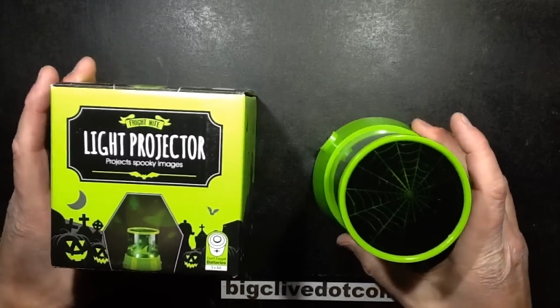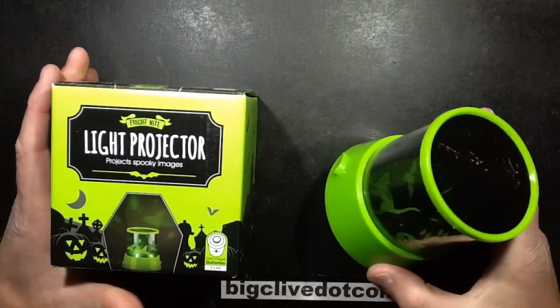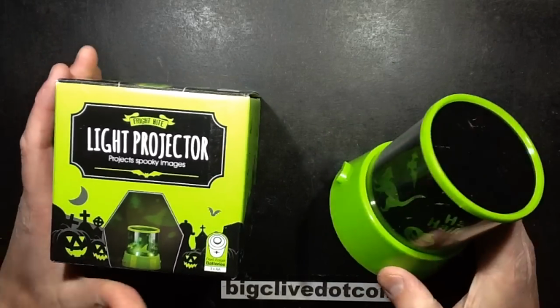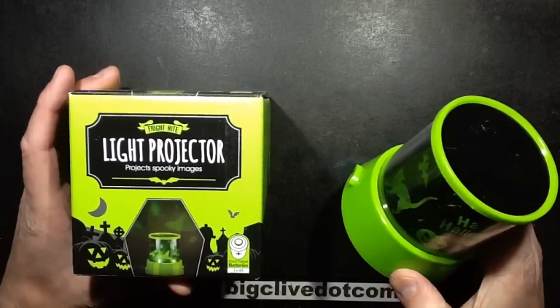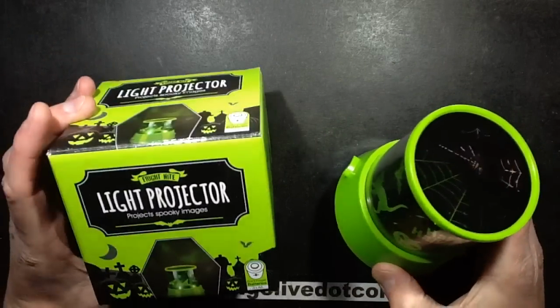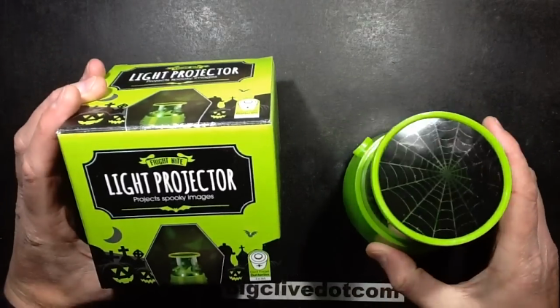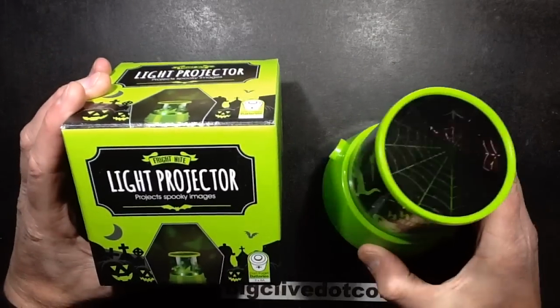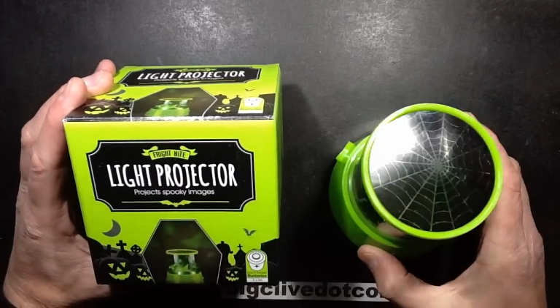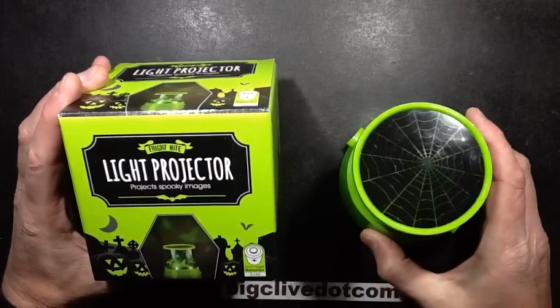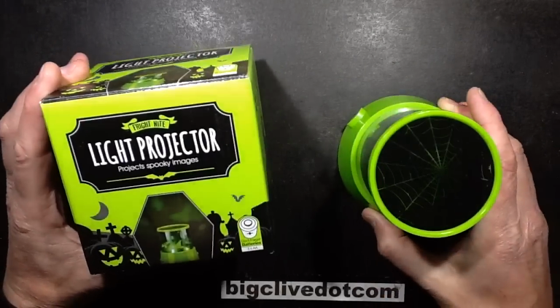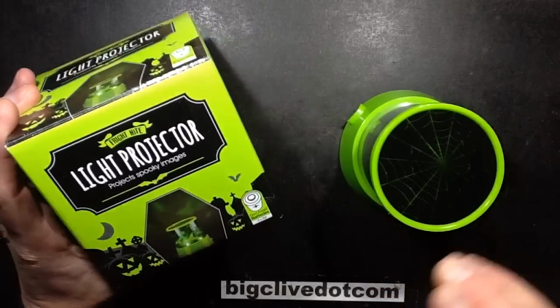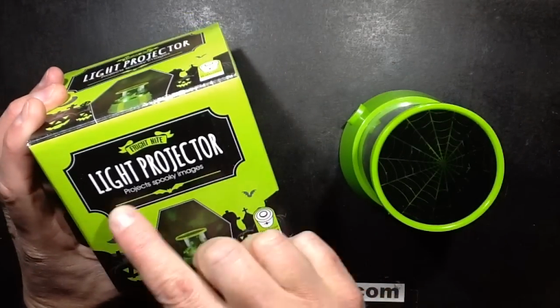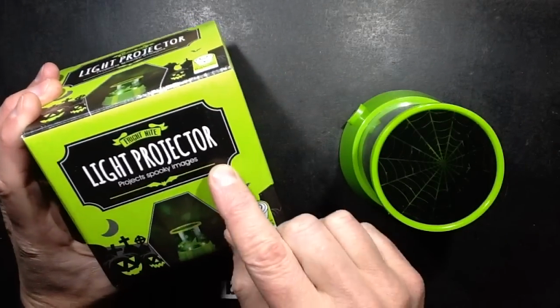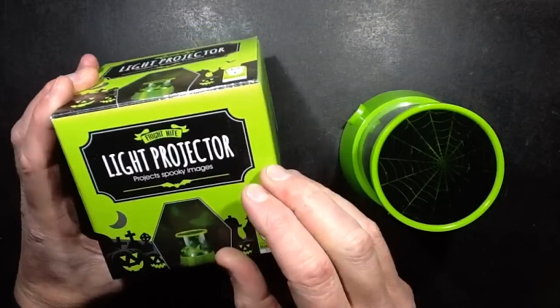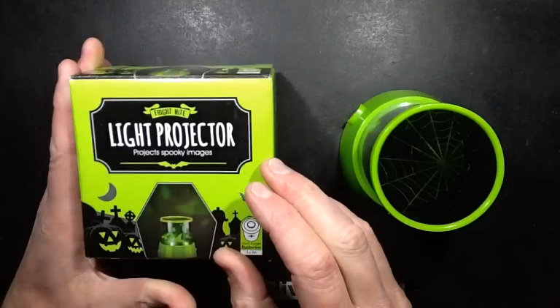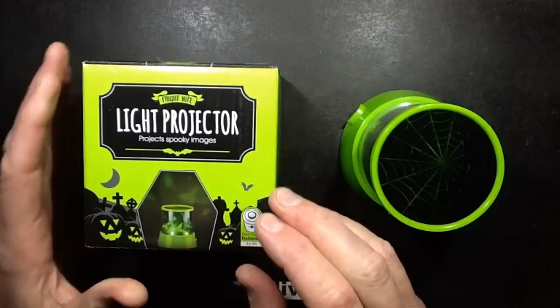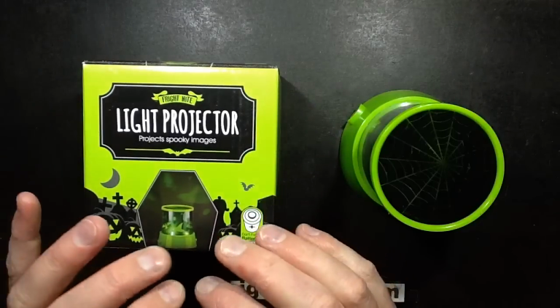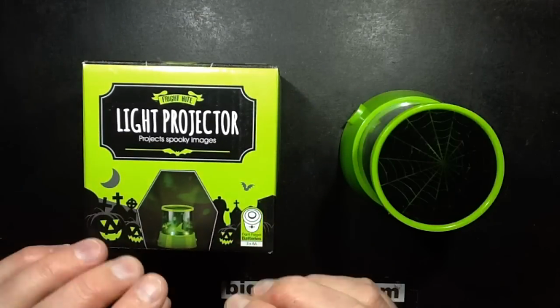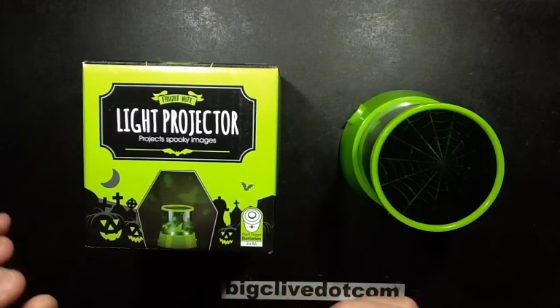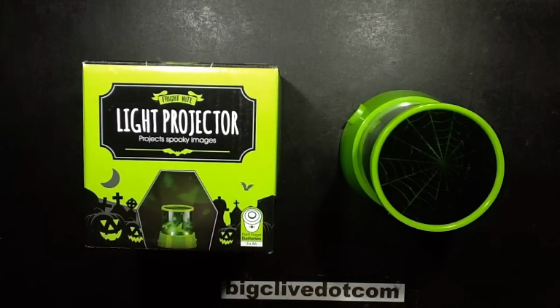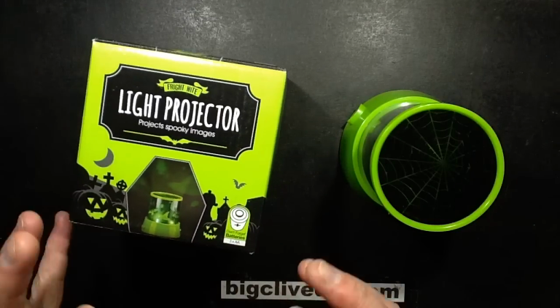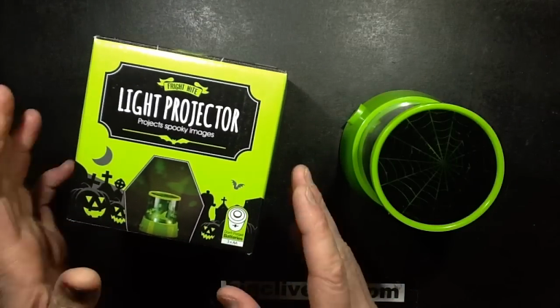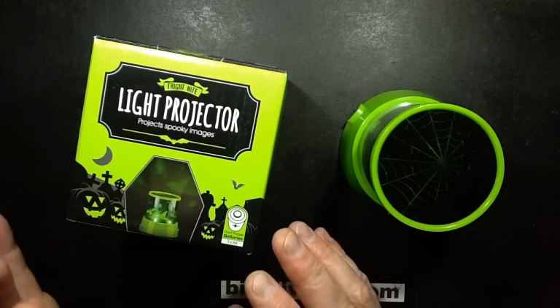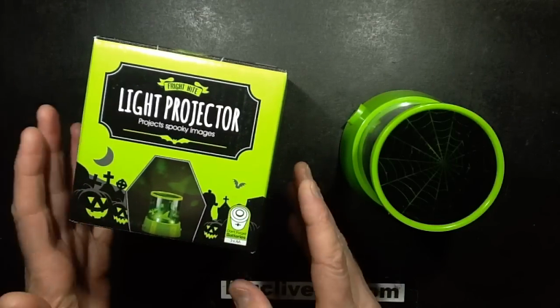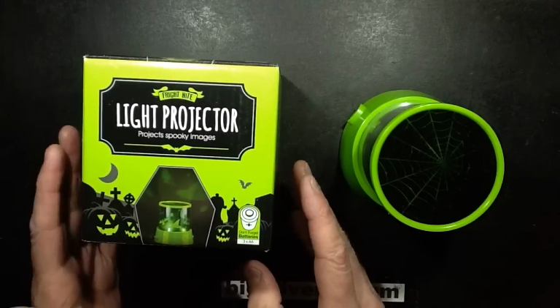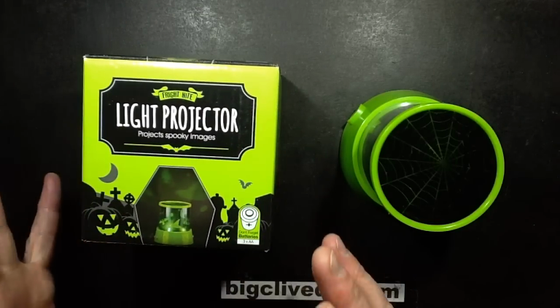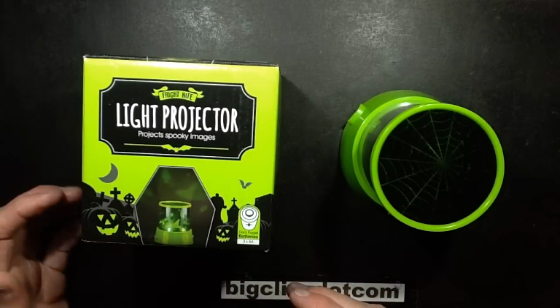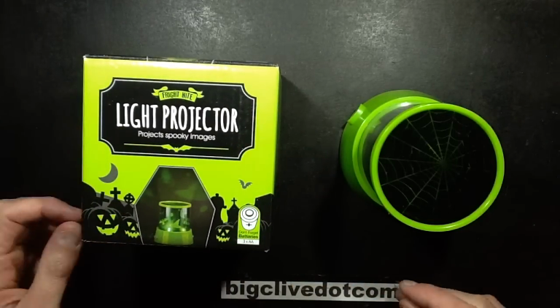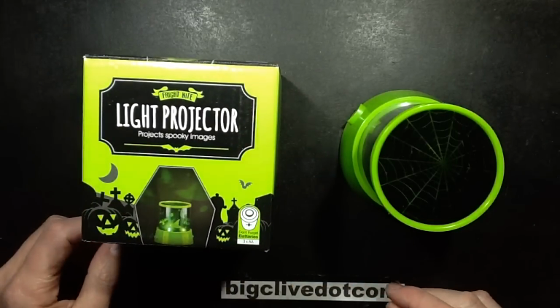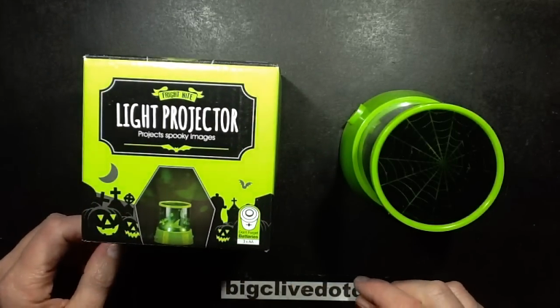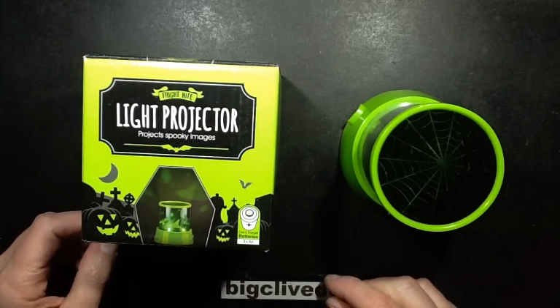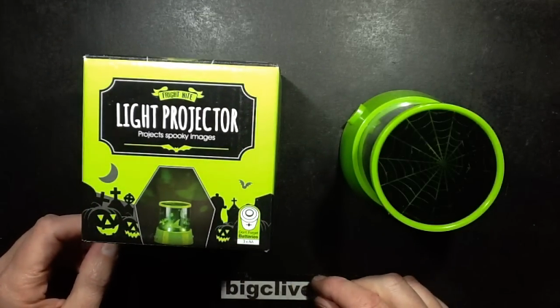So yeah, this is a light projector. Initially when I saw it said light projector, I was secretly hoping it was going to be a wee globe projector that projected either static or moving images. This chocolate is actually quite nice.